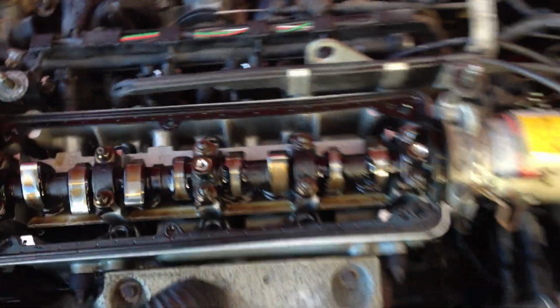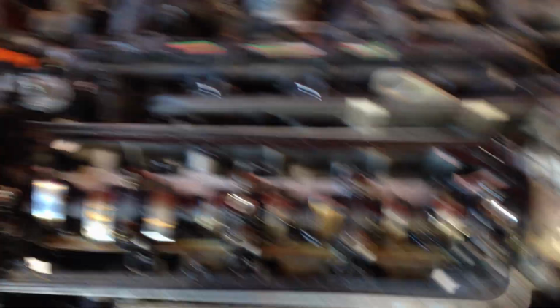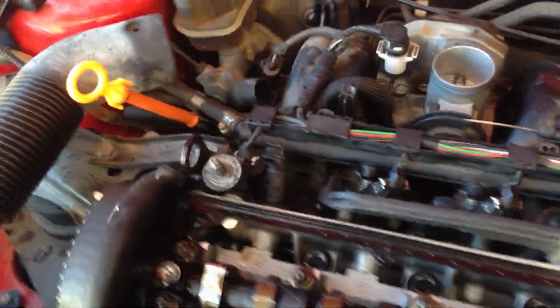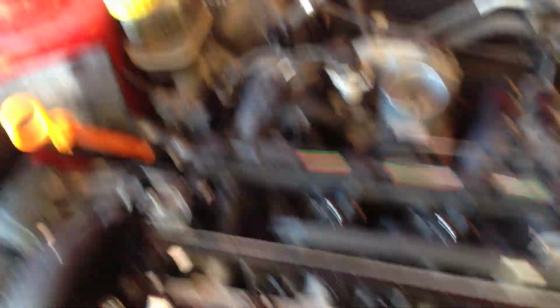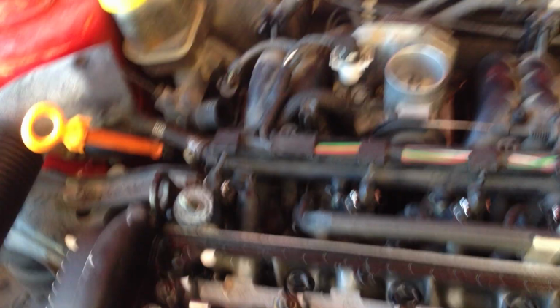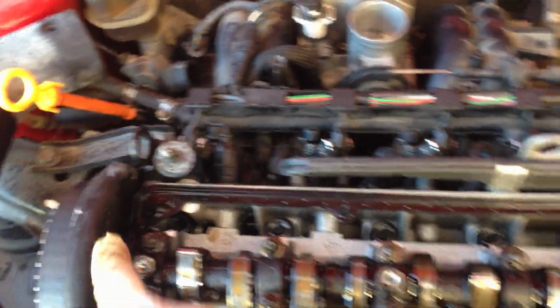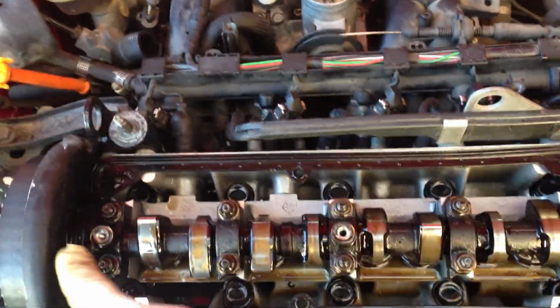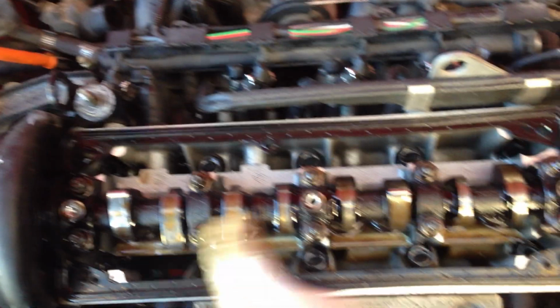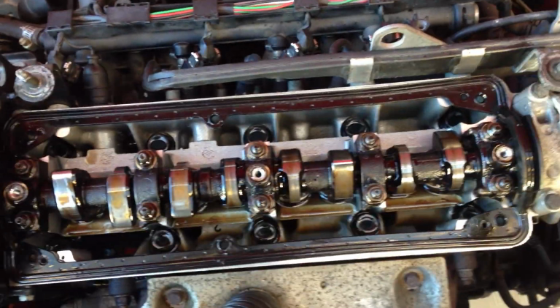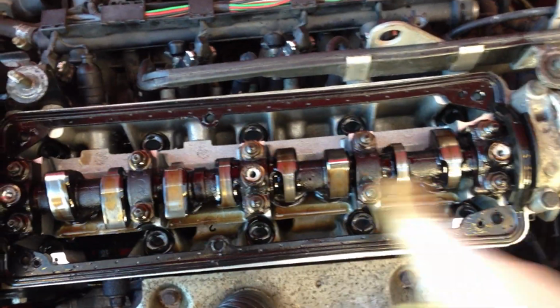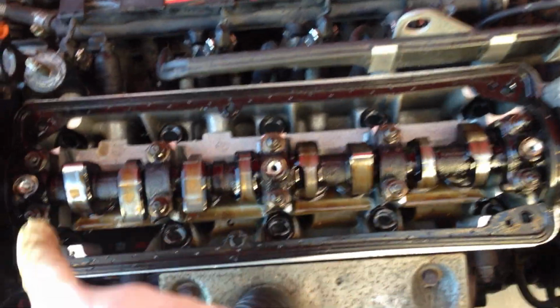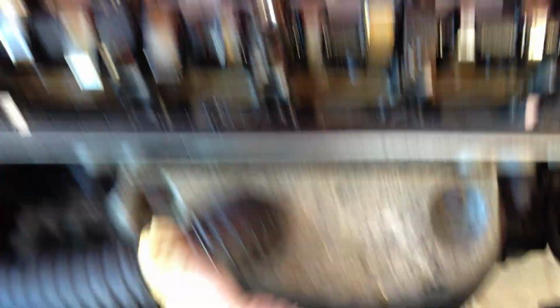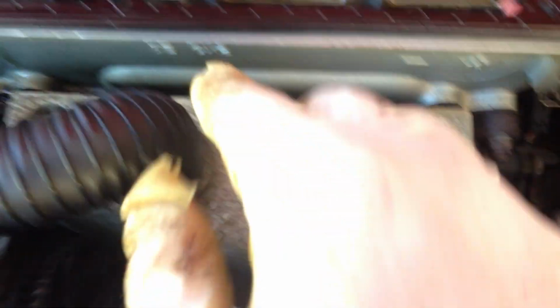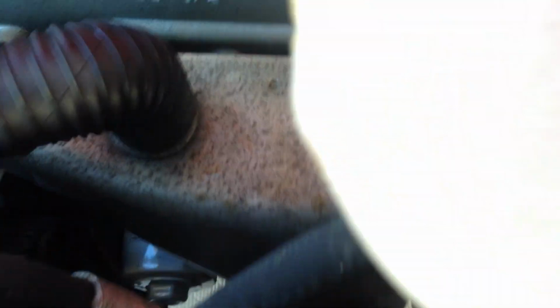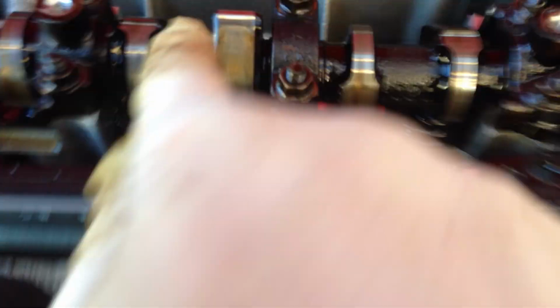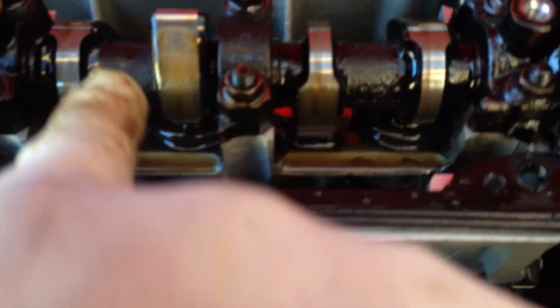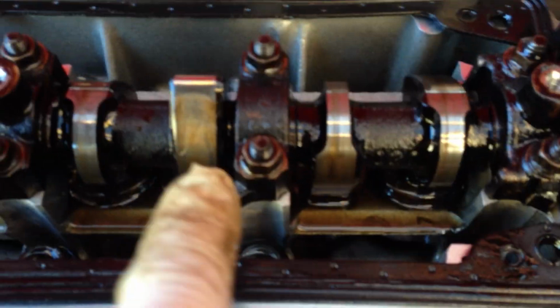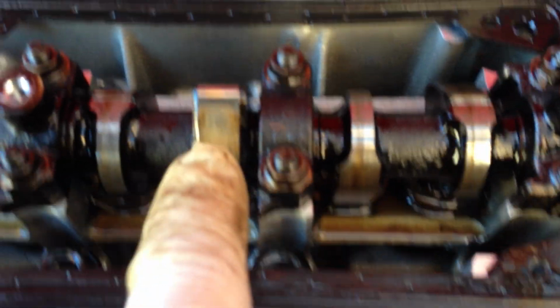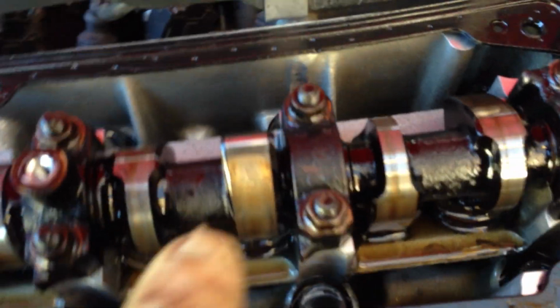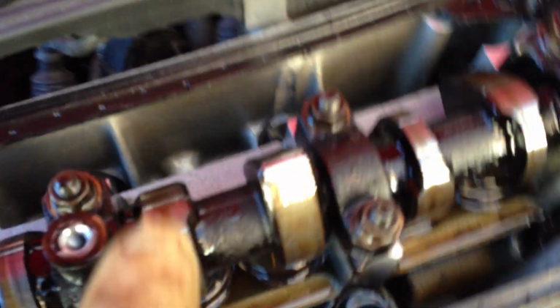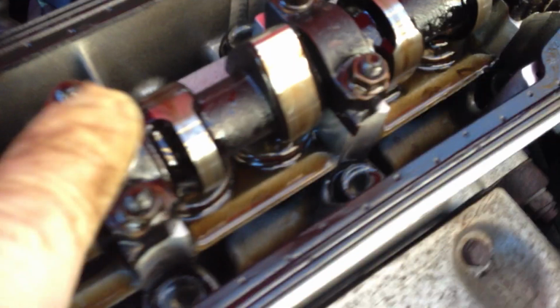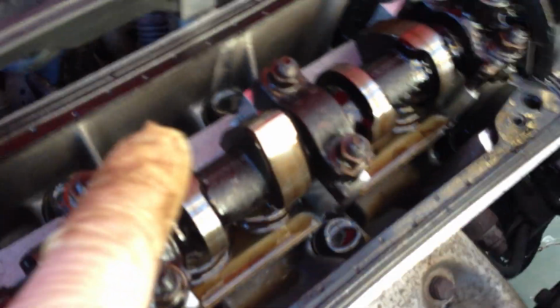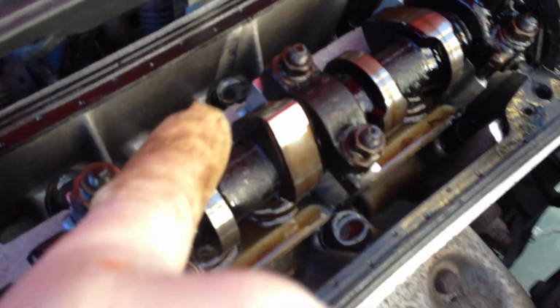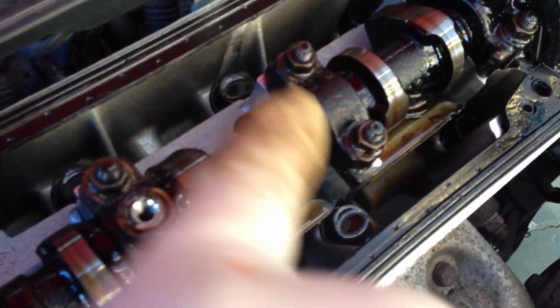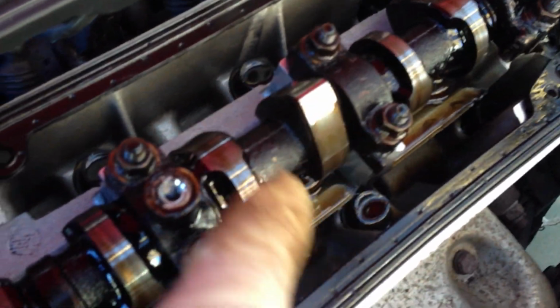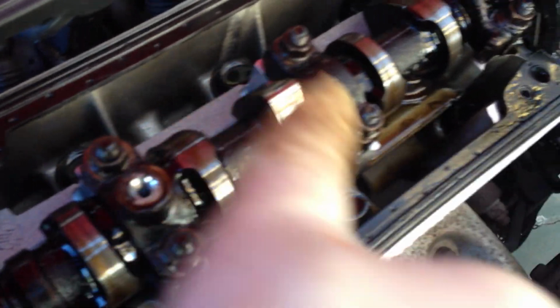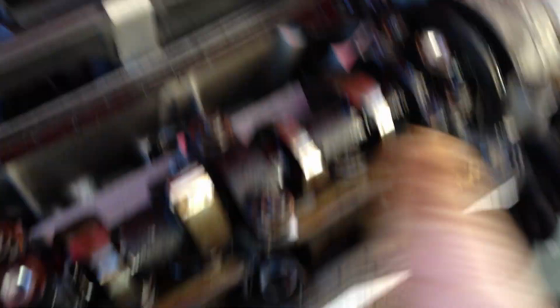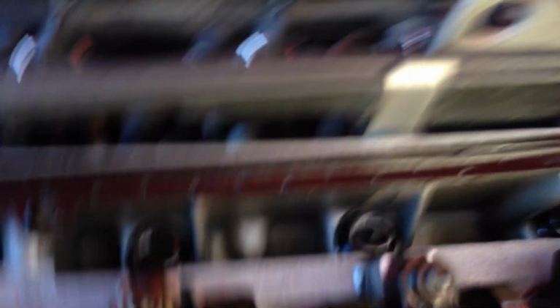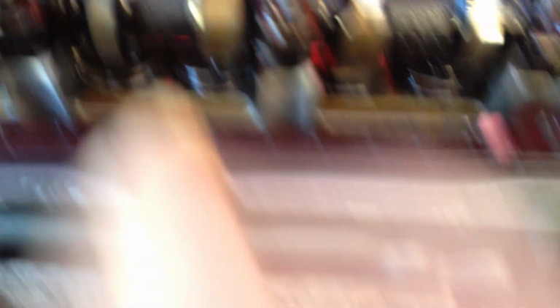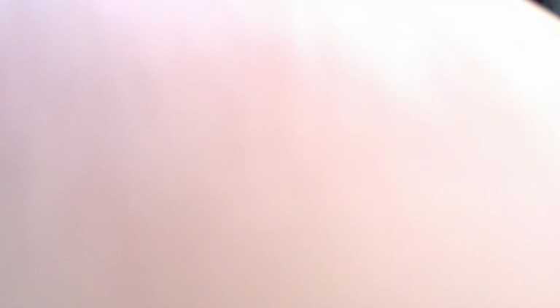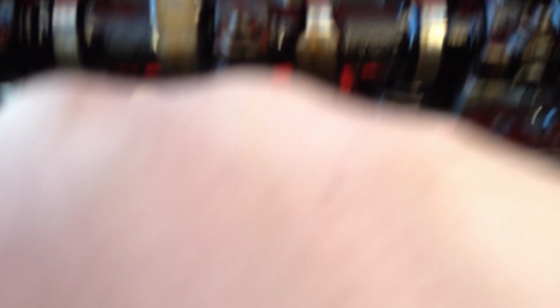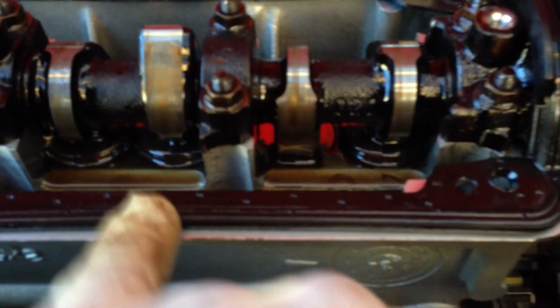Here you can see the camshaft. There's only one on this engine. And the camshaft has these little lobes, like these little teardrop-shaped pieces, which control these valves.